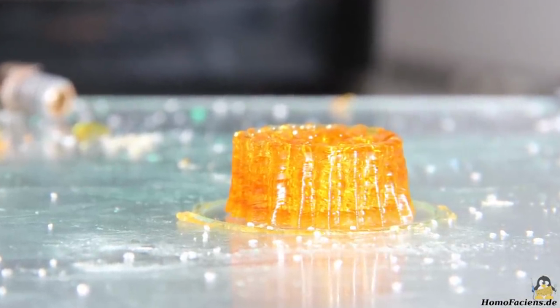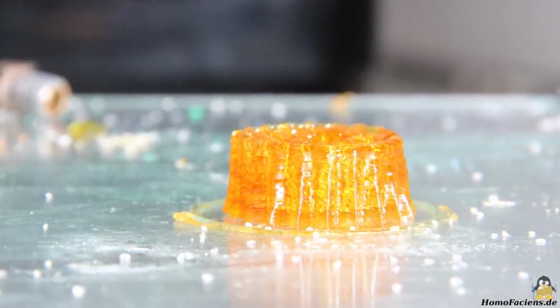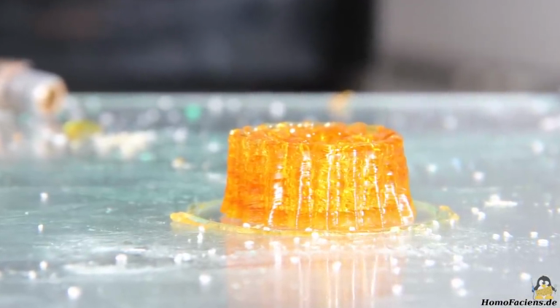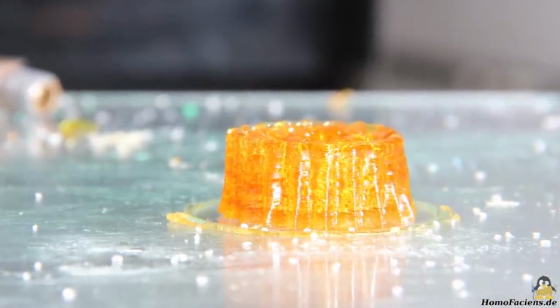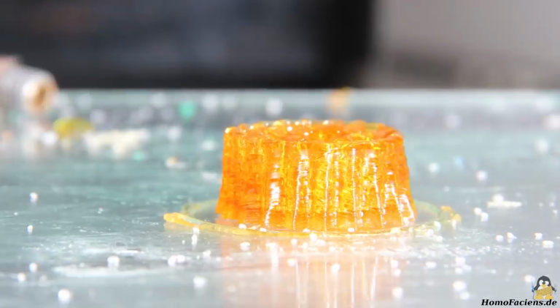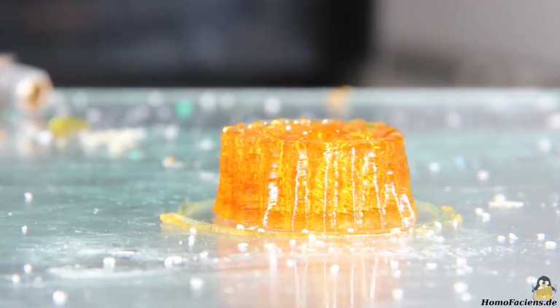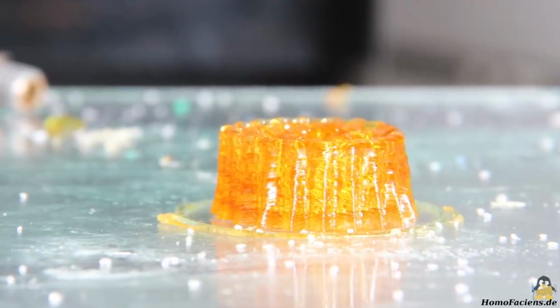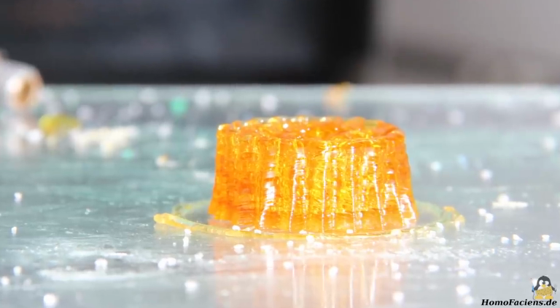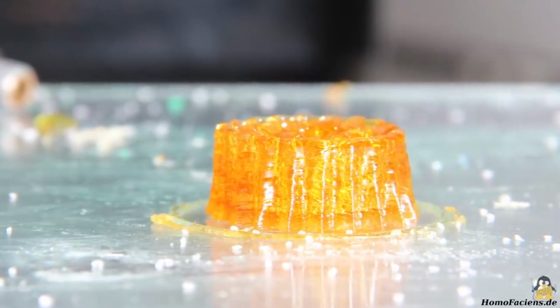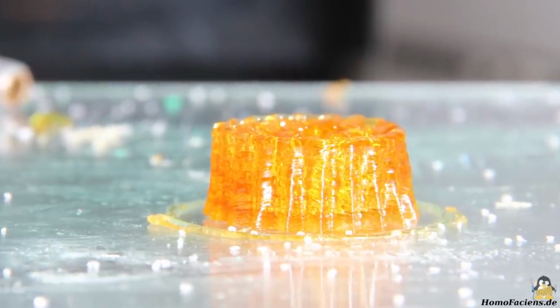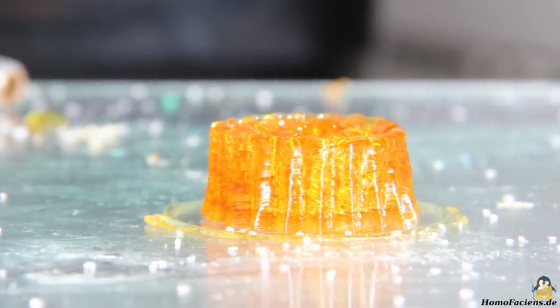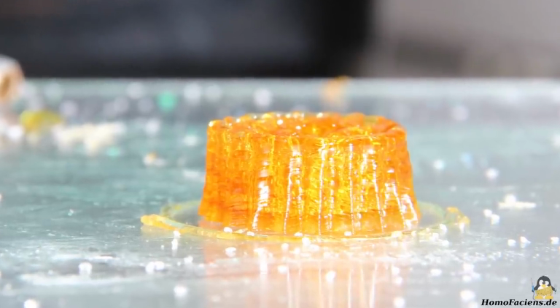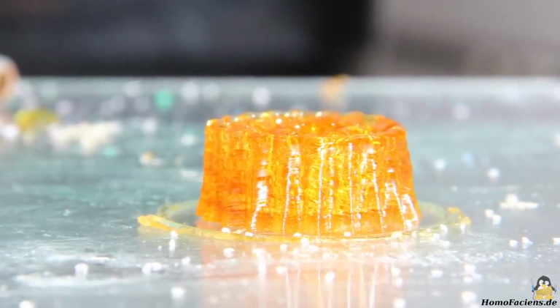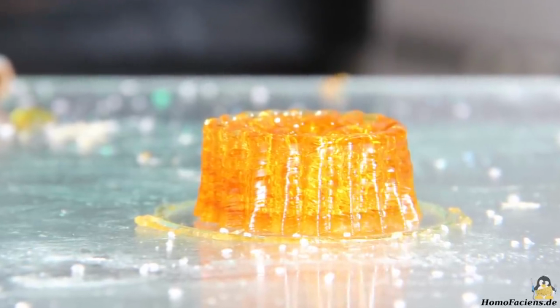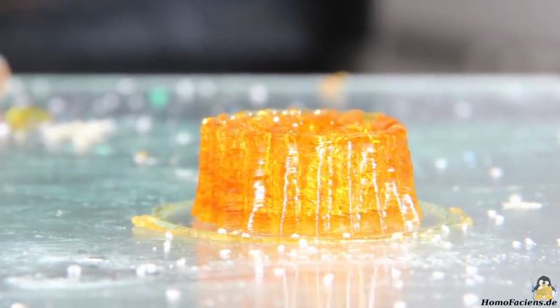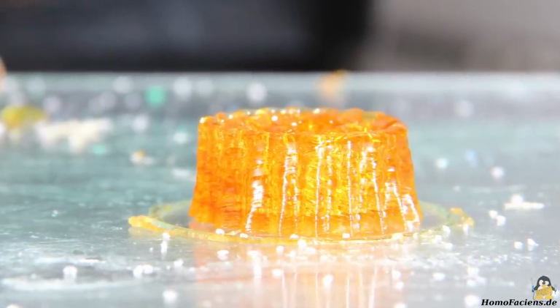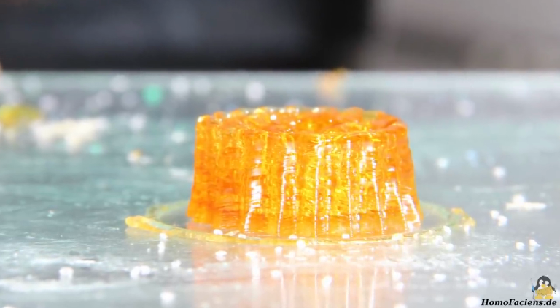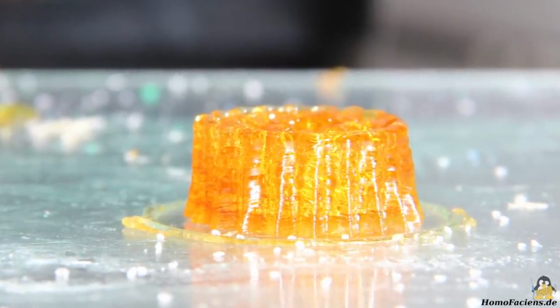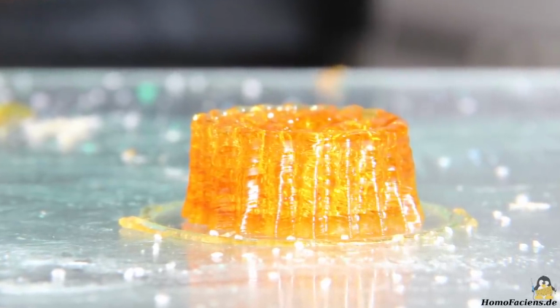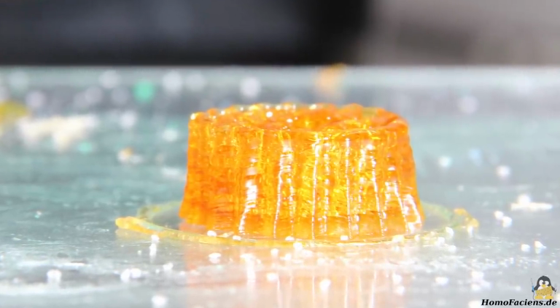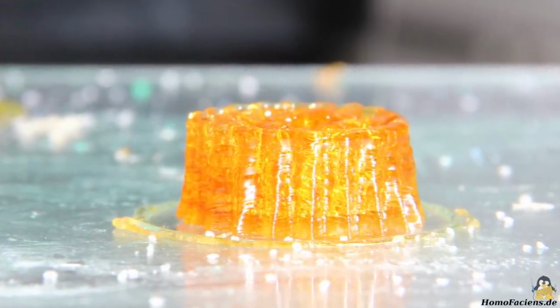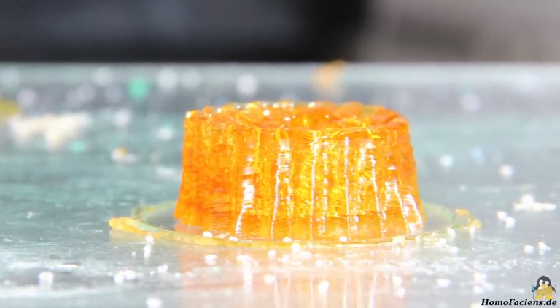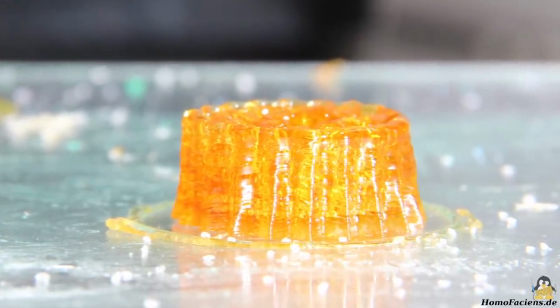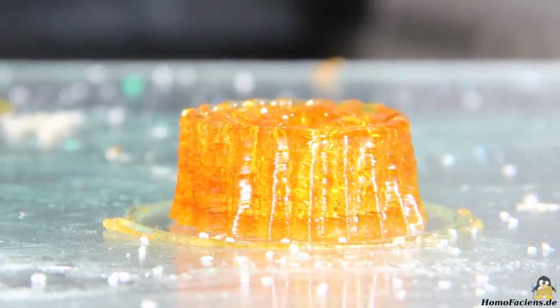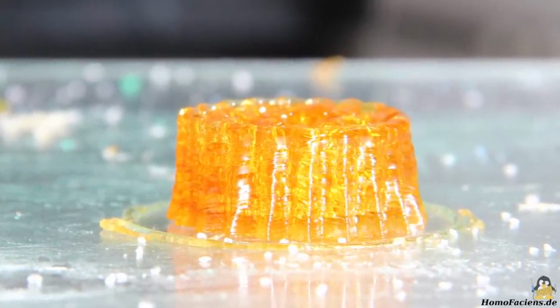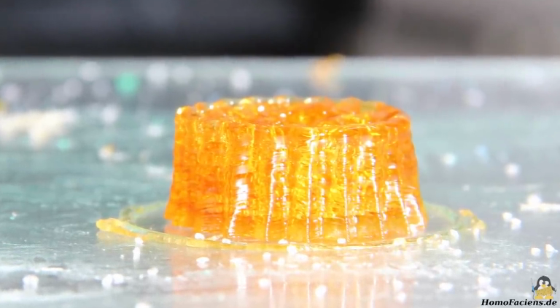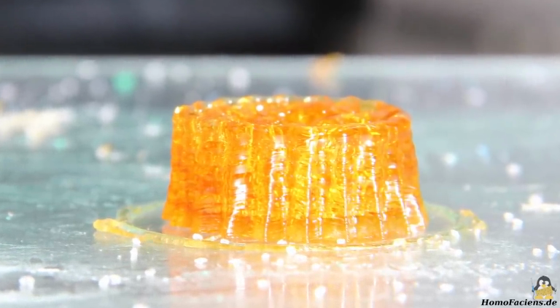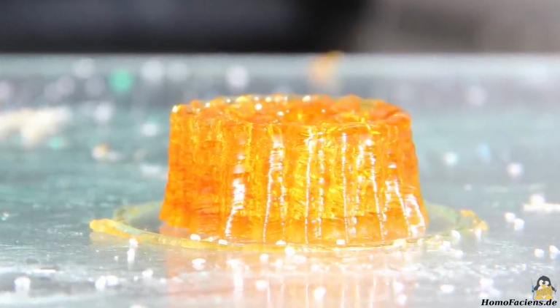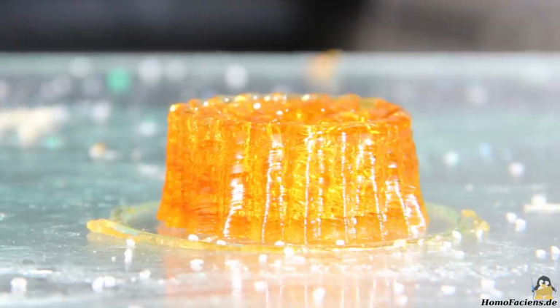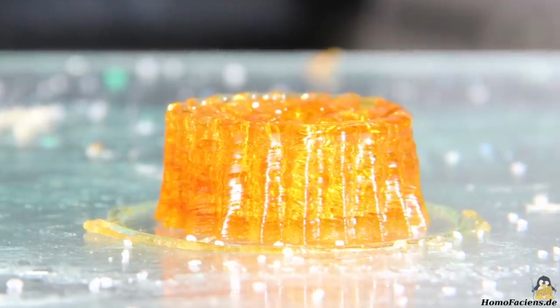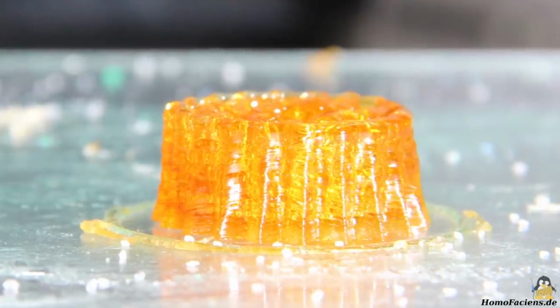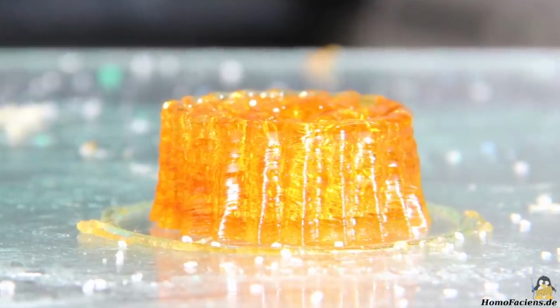At the top, the tendency of the liquefied sugar to form droplets can be clearly seen. On the other hand, you can also see the layering of the print.